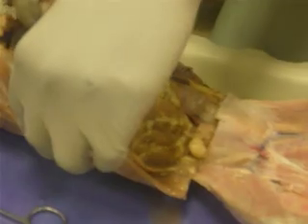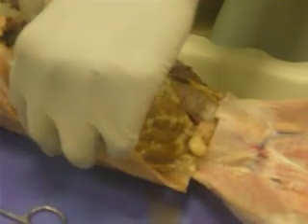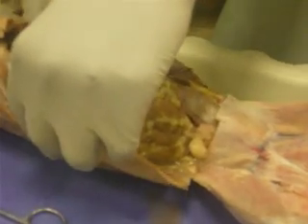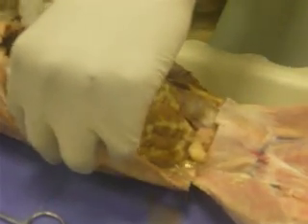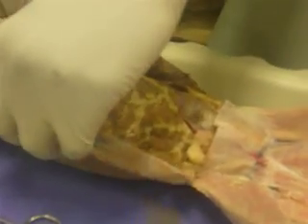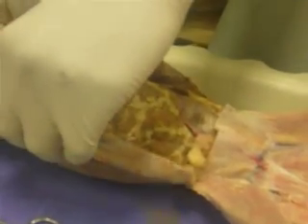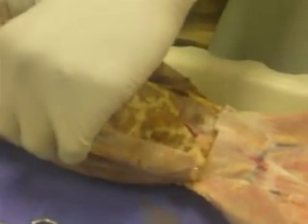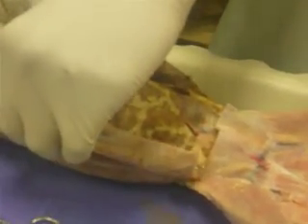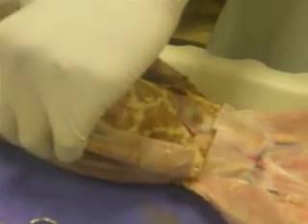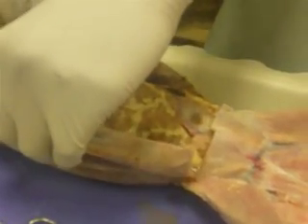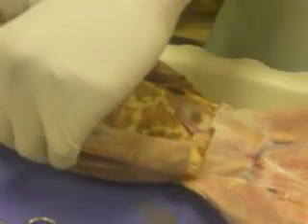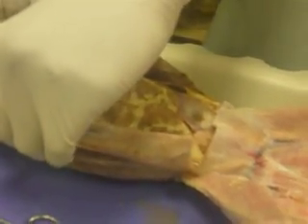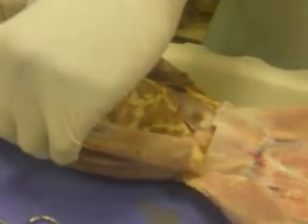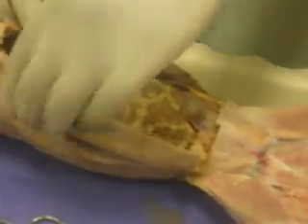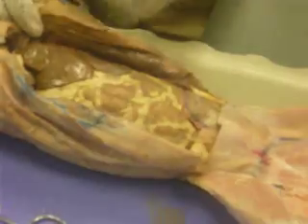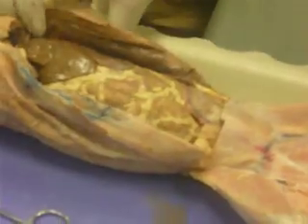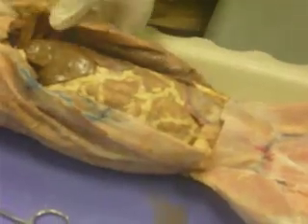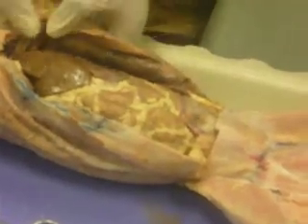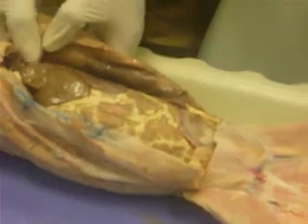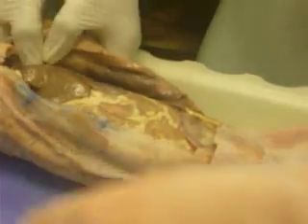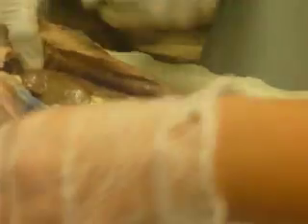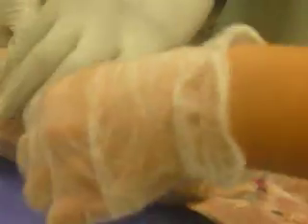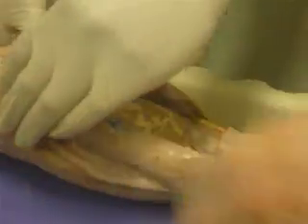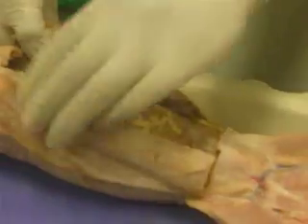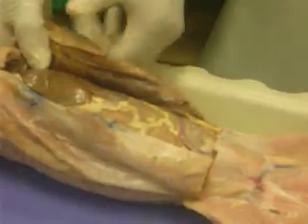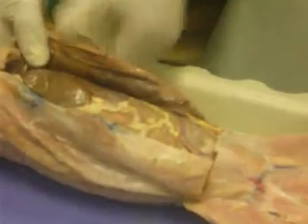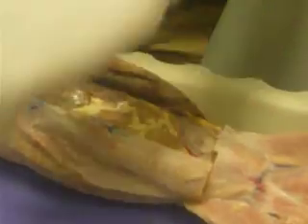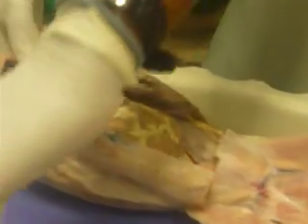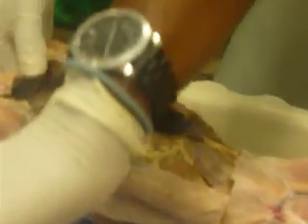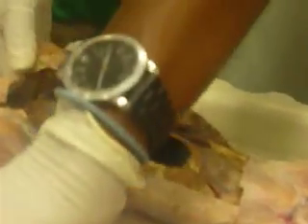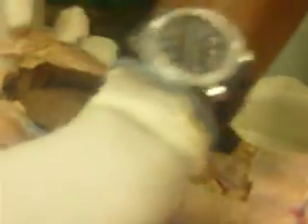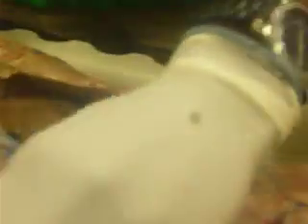You're cutting through the ribs. Do the same thing on the other side. And this is the diaphragm. Can you see the diaphragm? You're going to be tested on it.